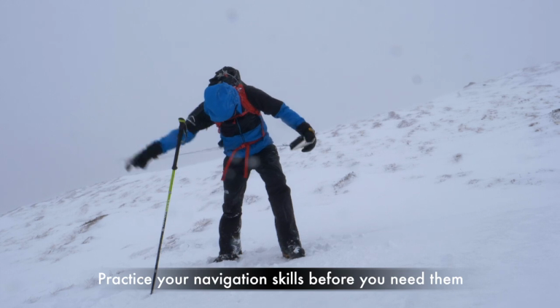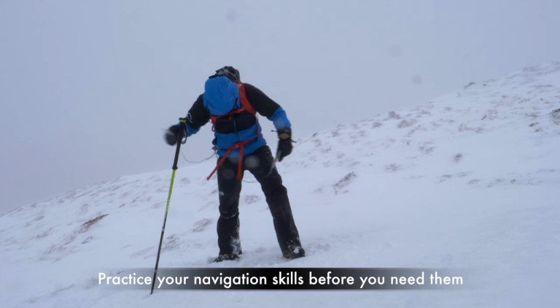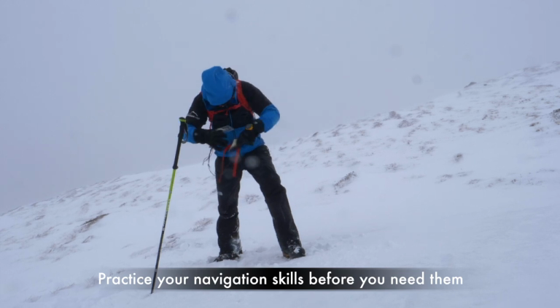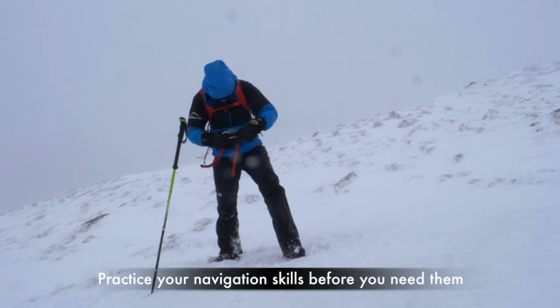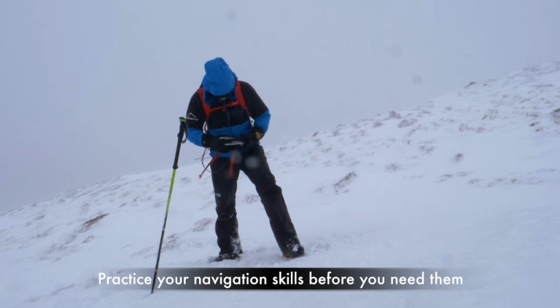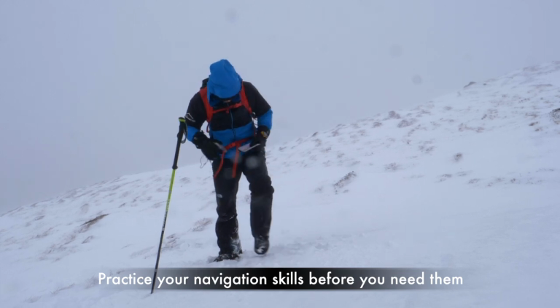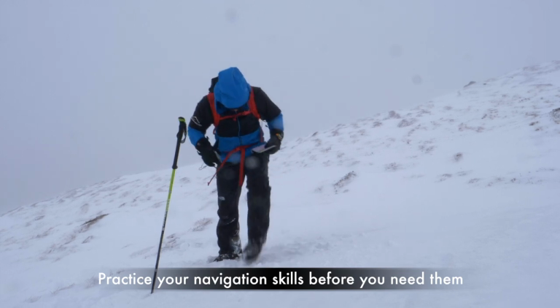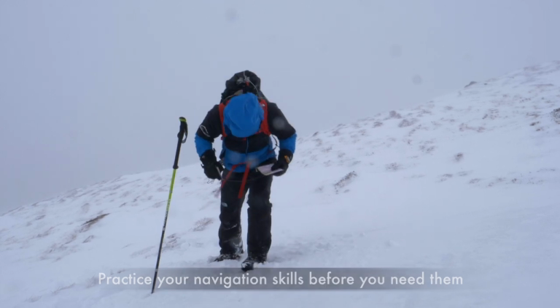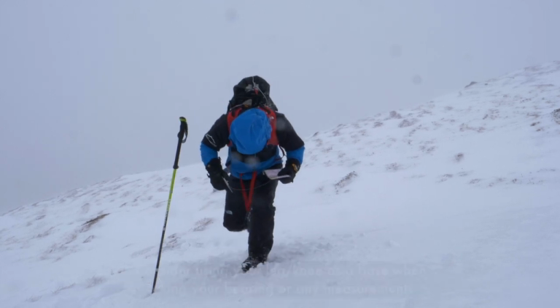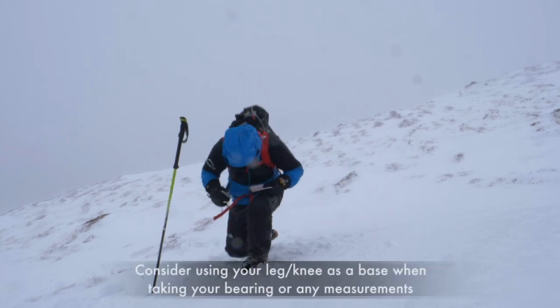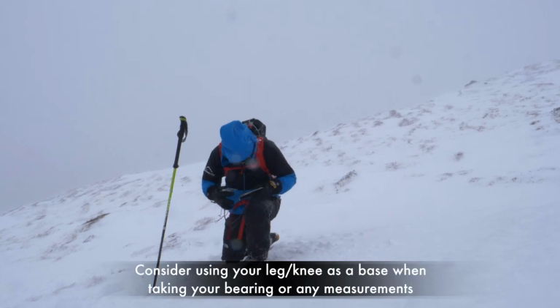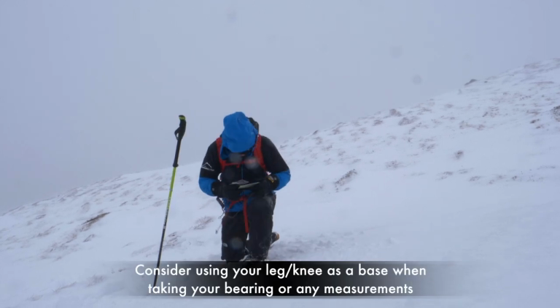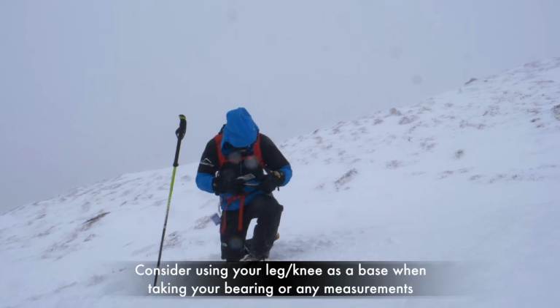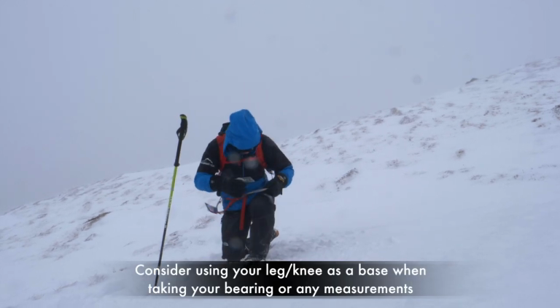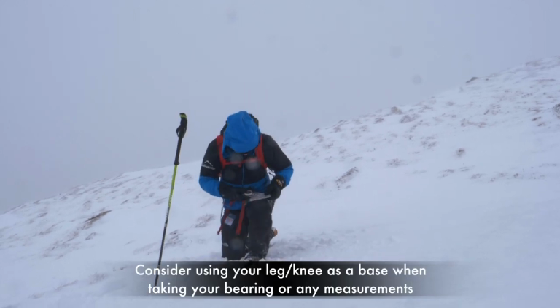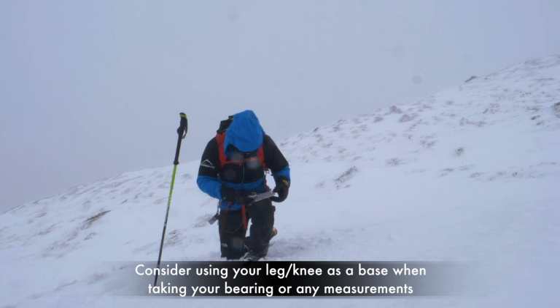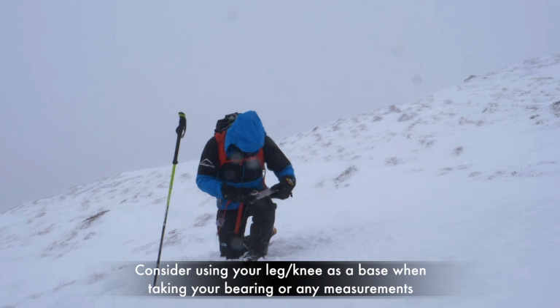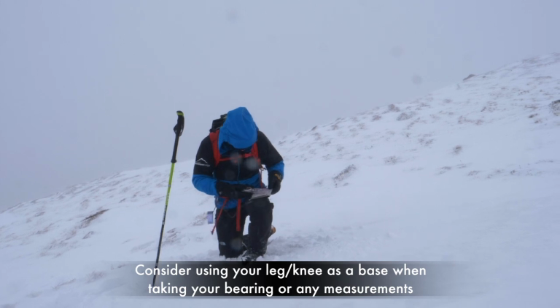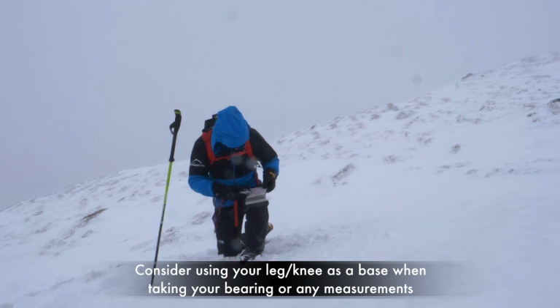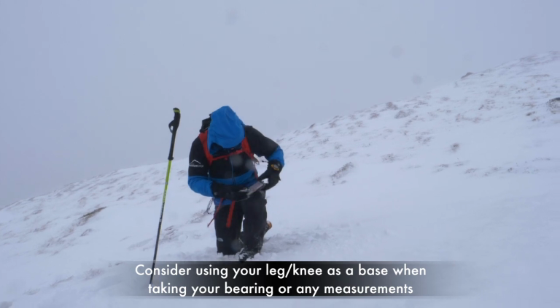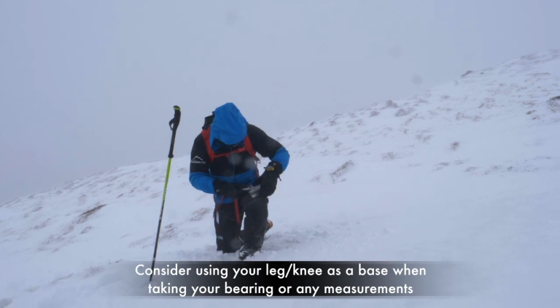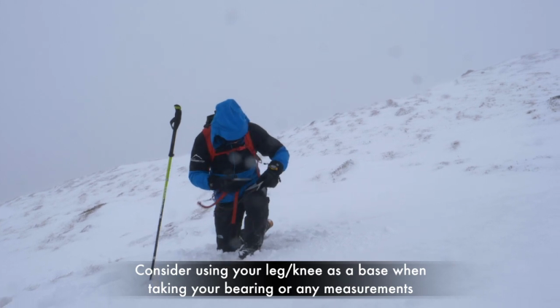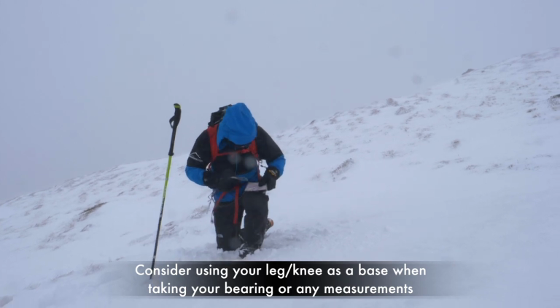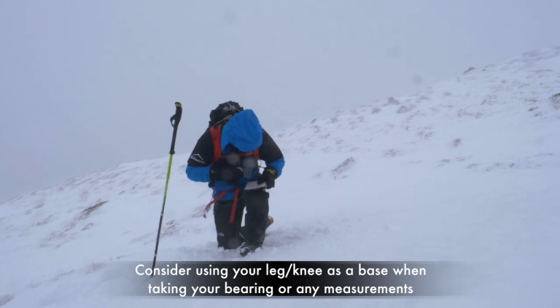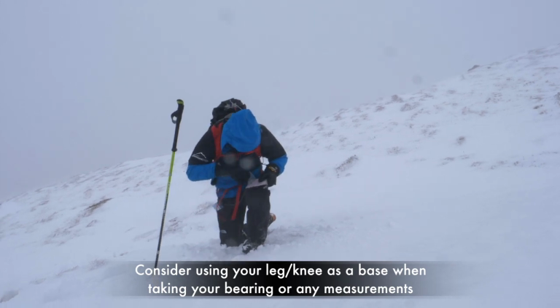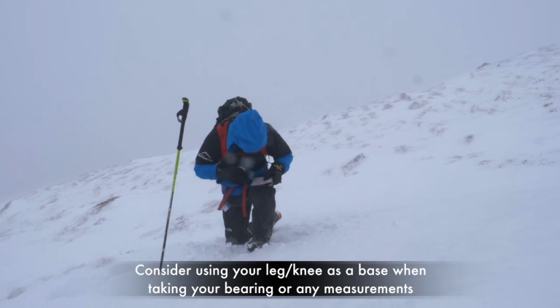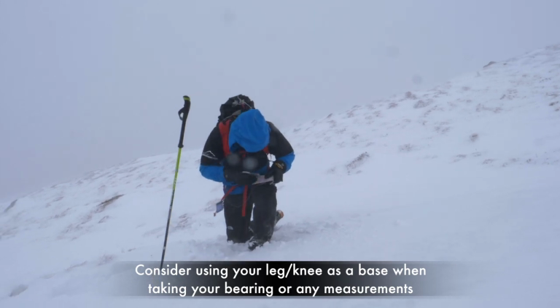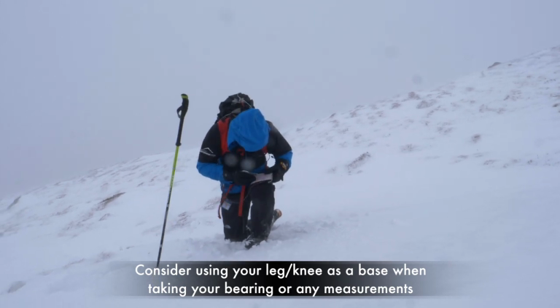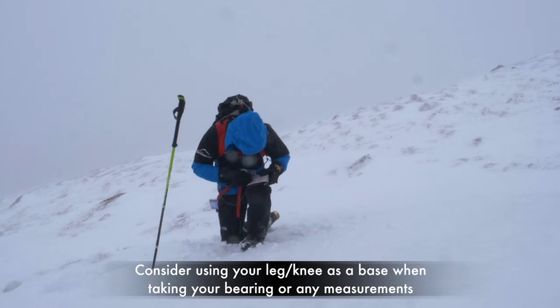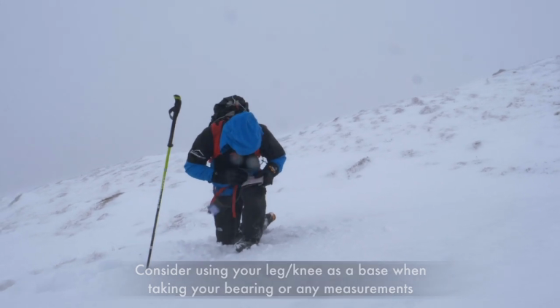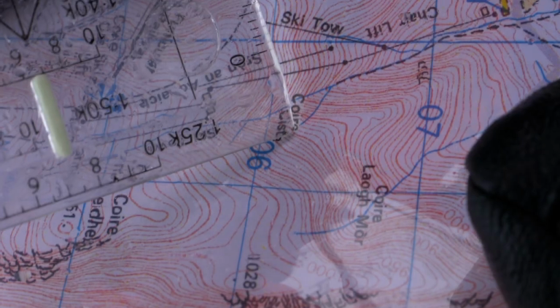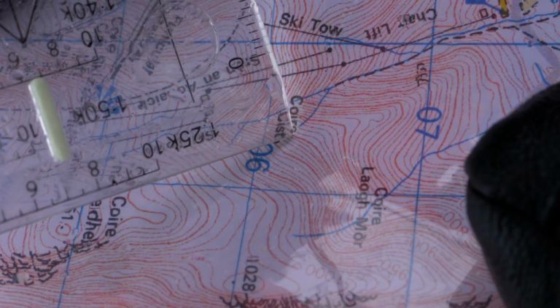First, get a stable base. By kneeling down and using your thighs as a table, you can place your map on your leg and line your compass up between your navigational points you want to go to.